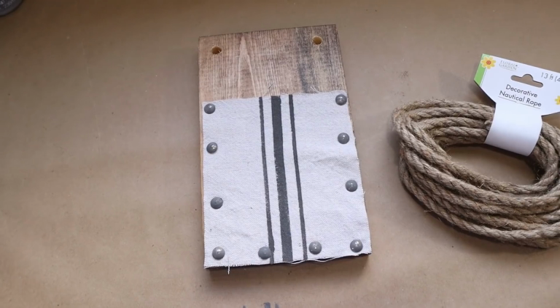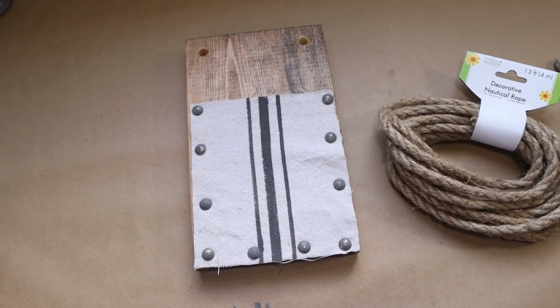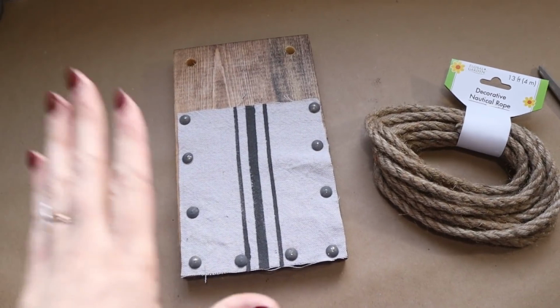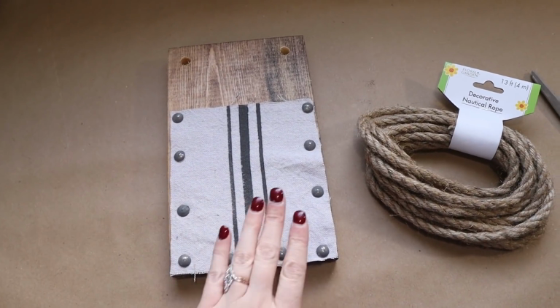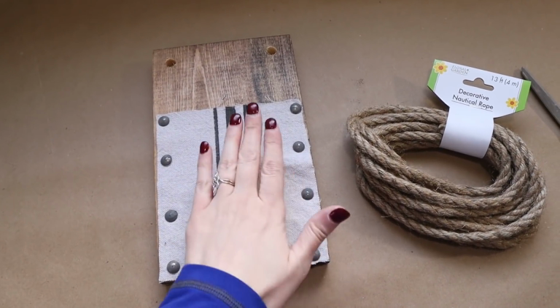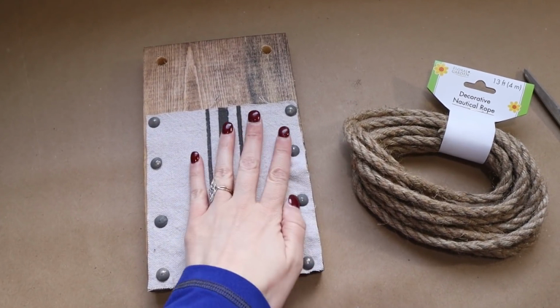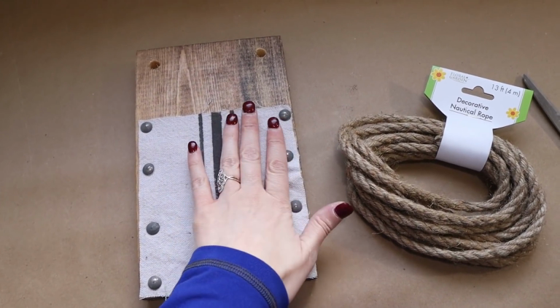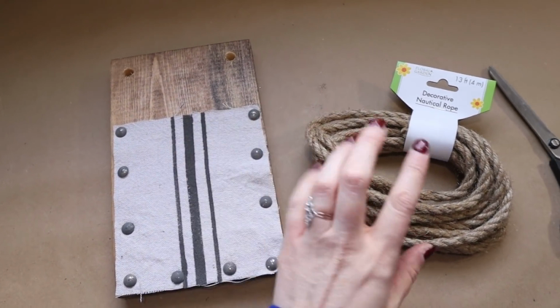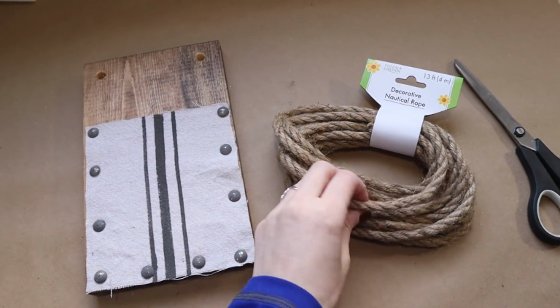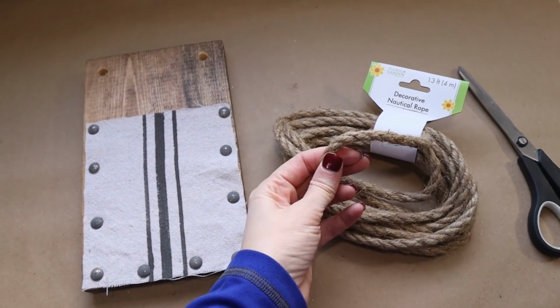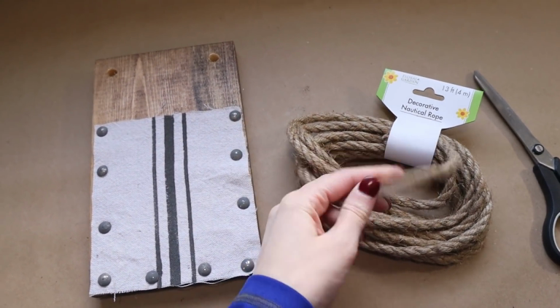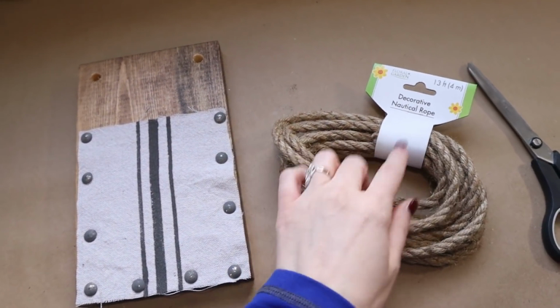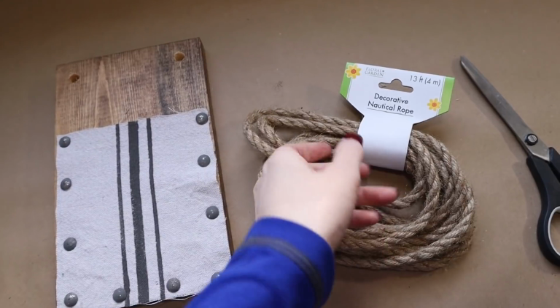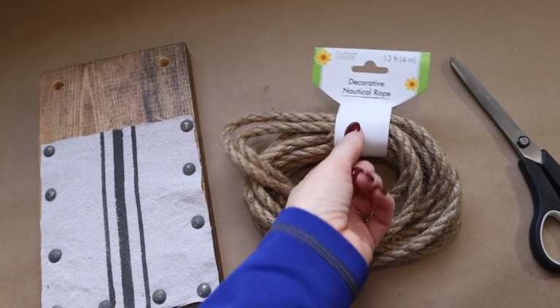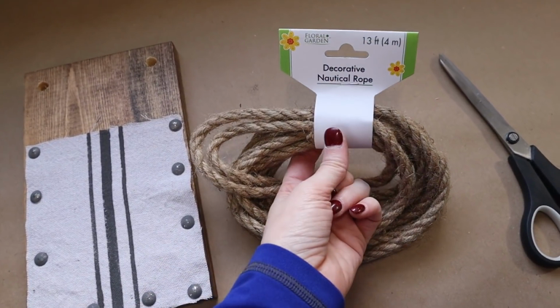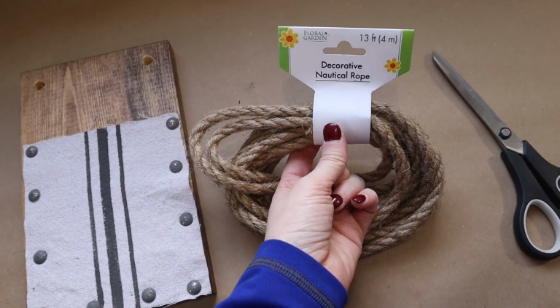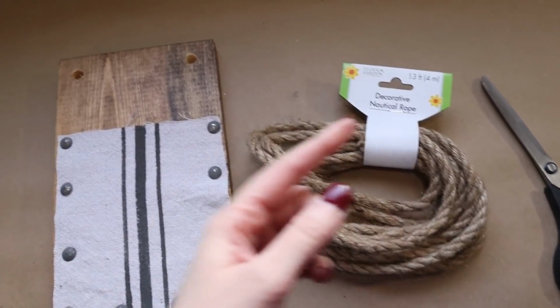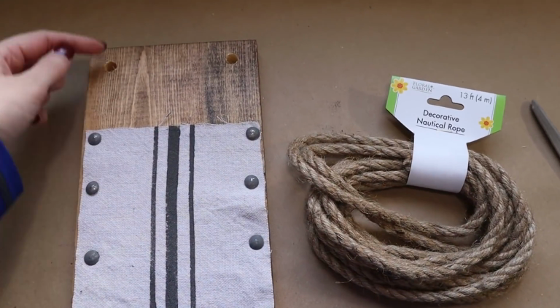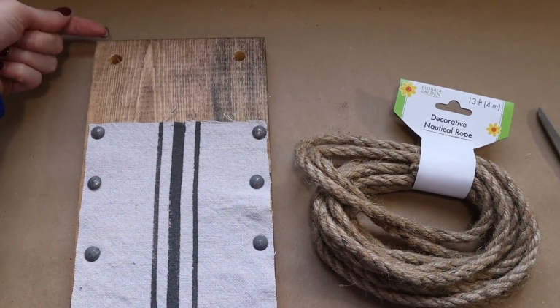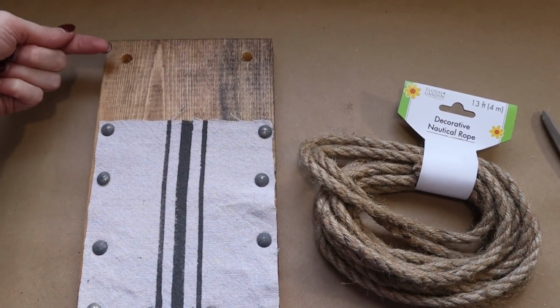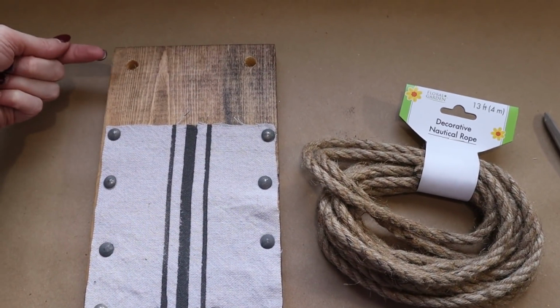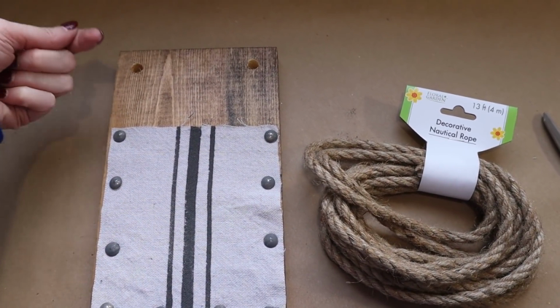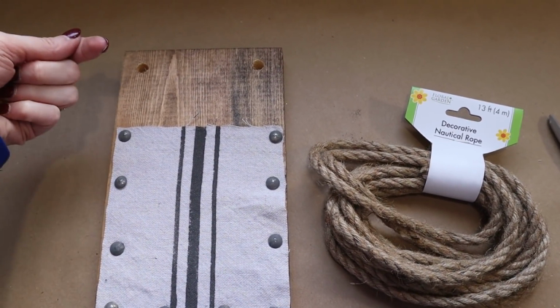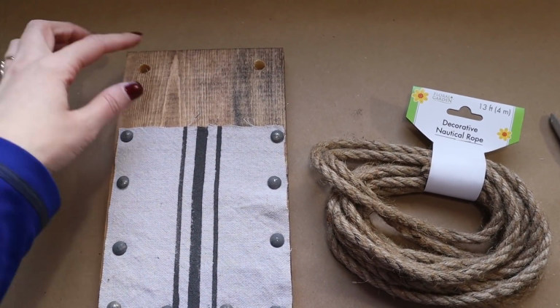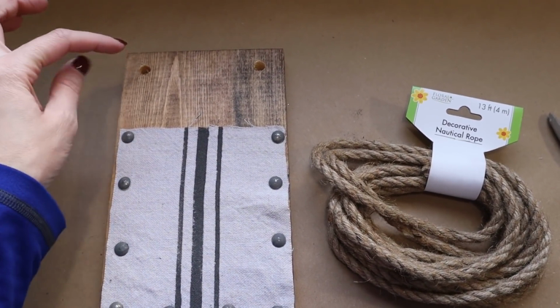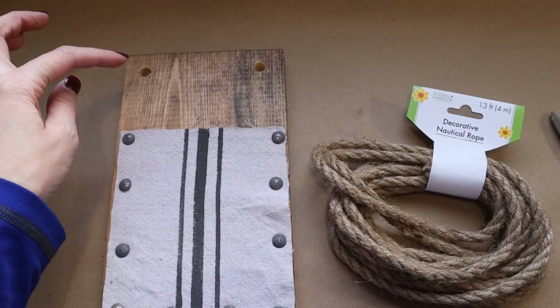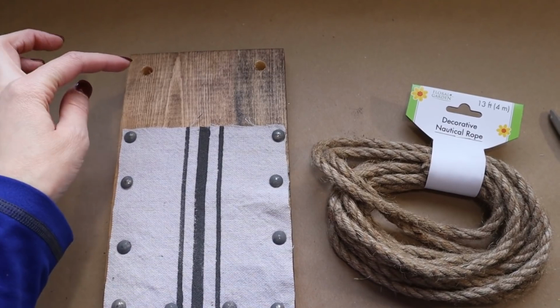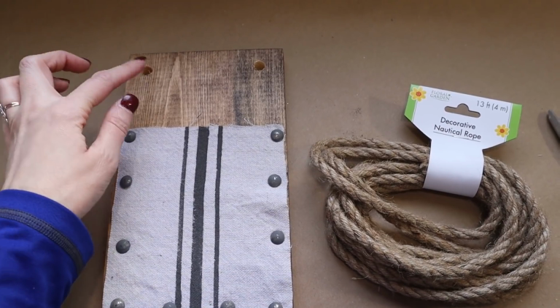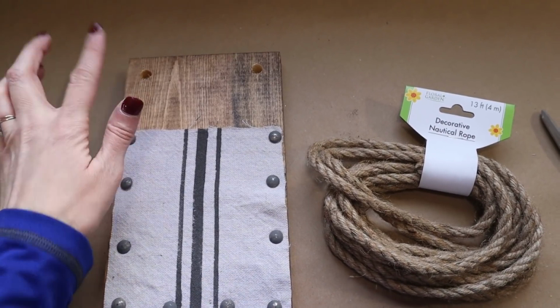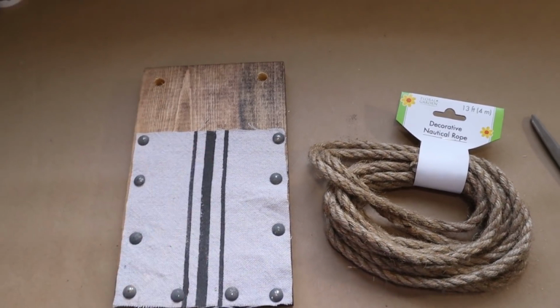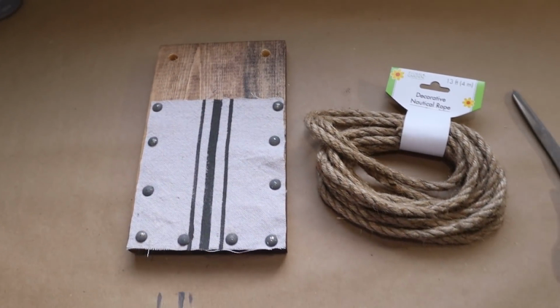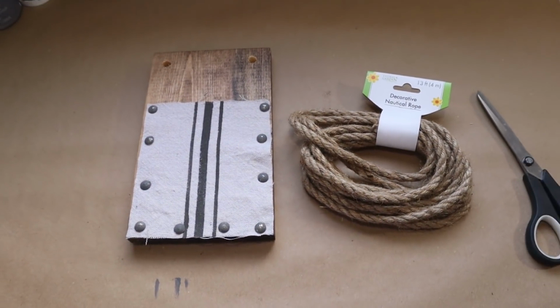Now that the fabric is all secured, I can add the rope. This is just natural rope from Dollar Tree. I'm going to feed it from the back through to the front, tie a knot in the front, and I'll be ready to go.